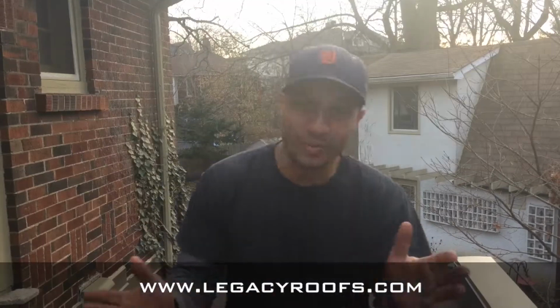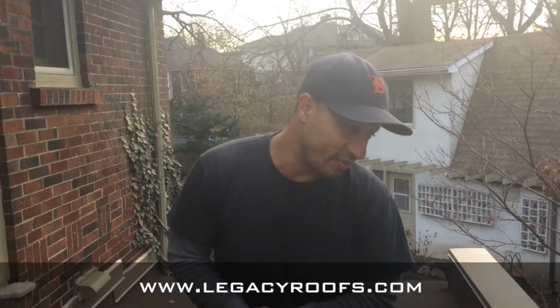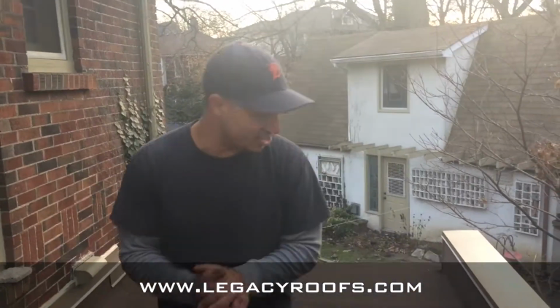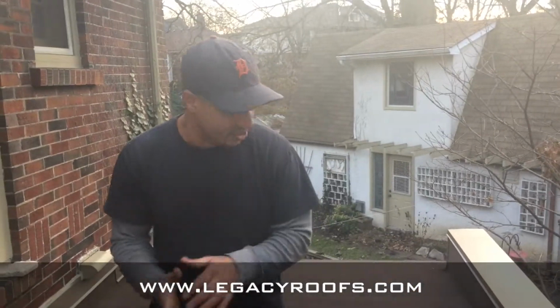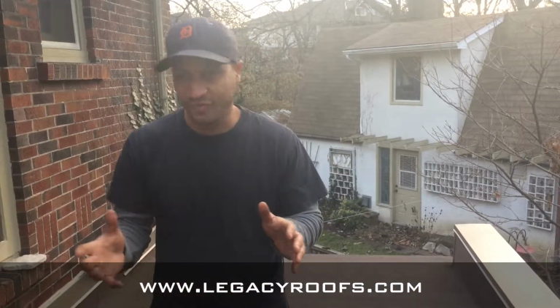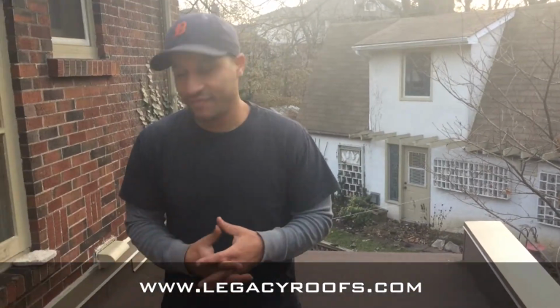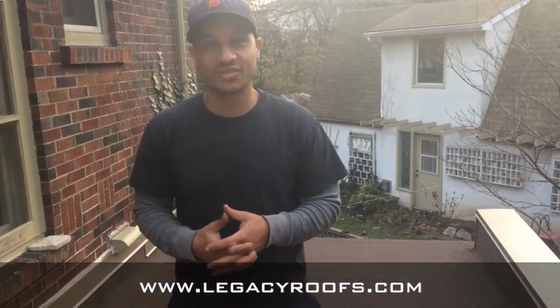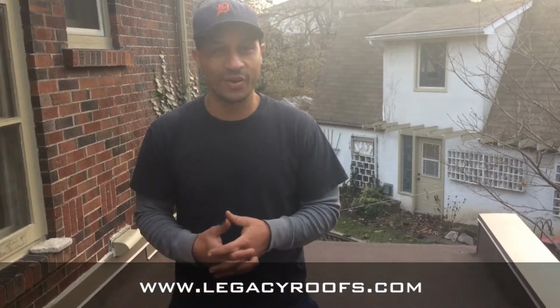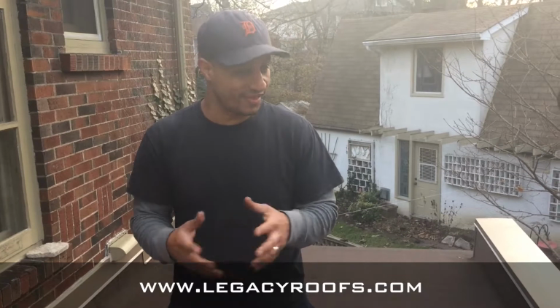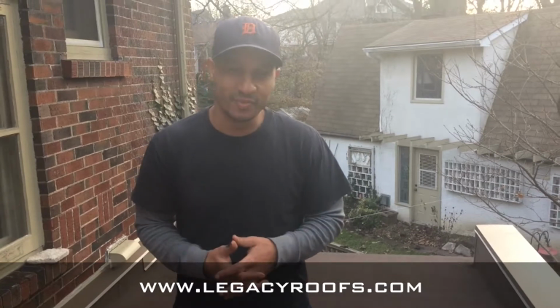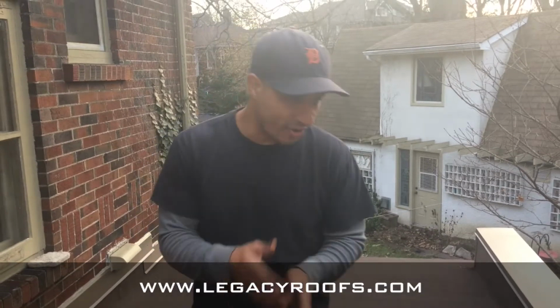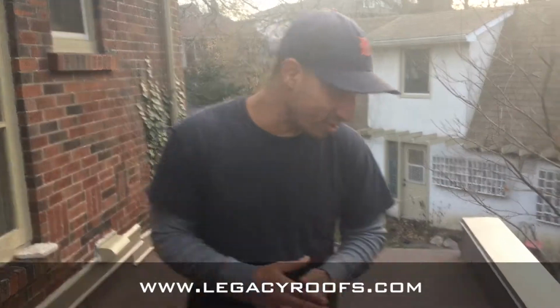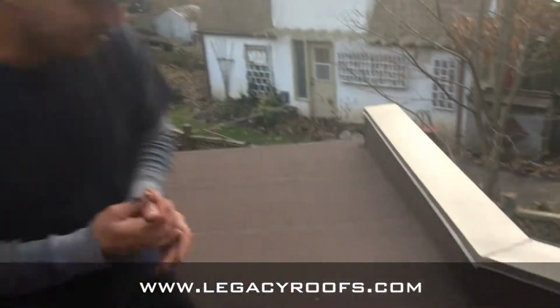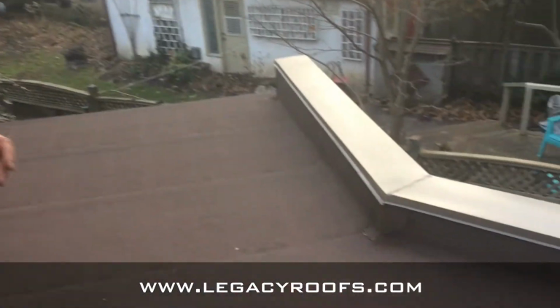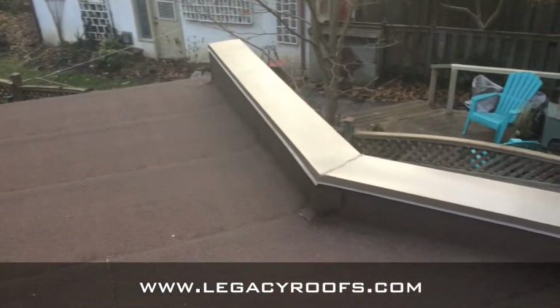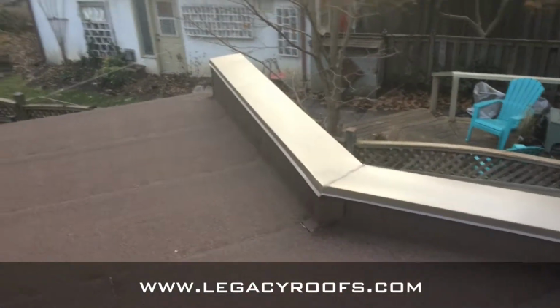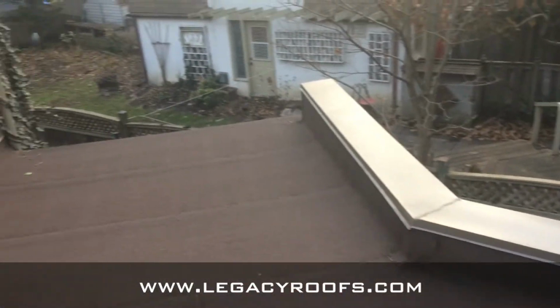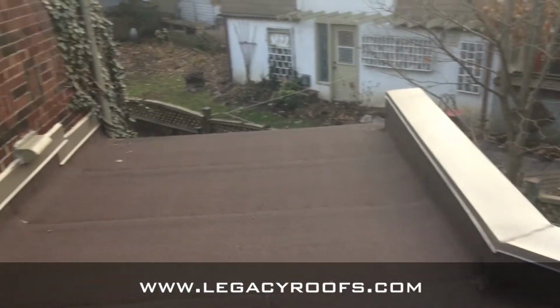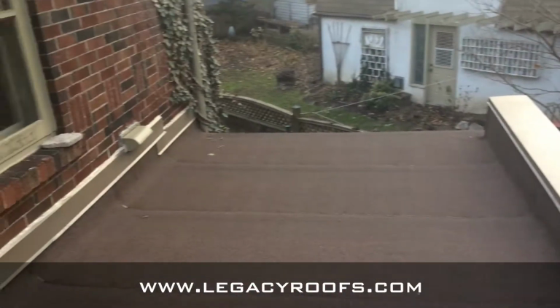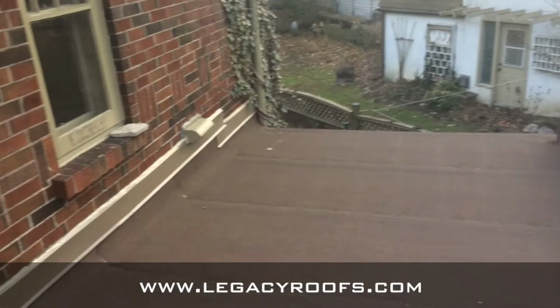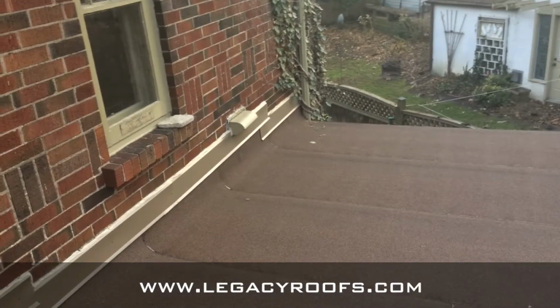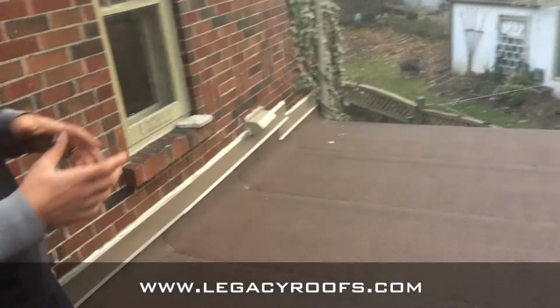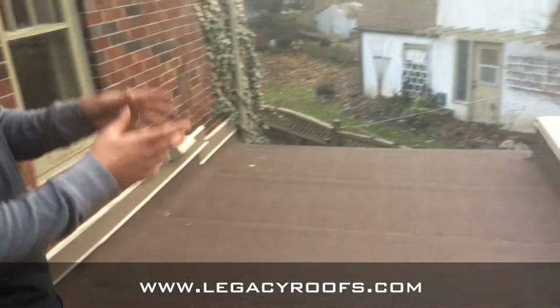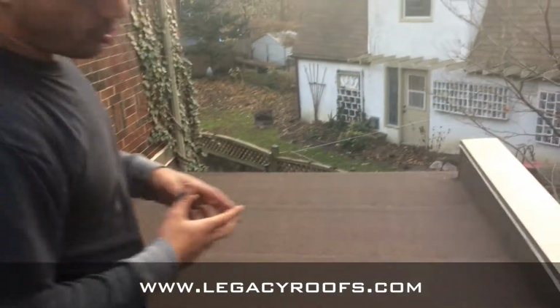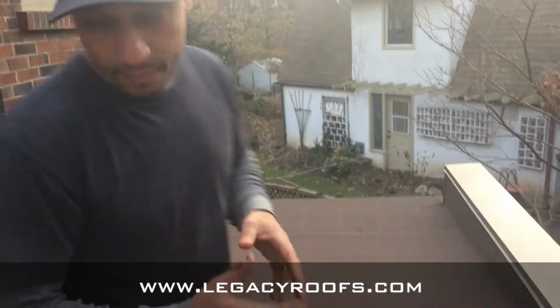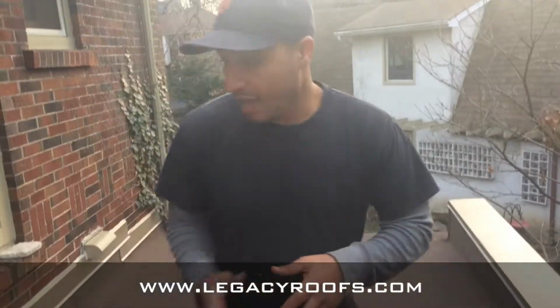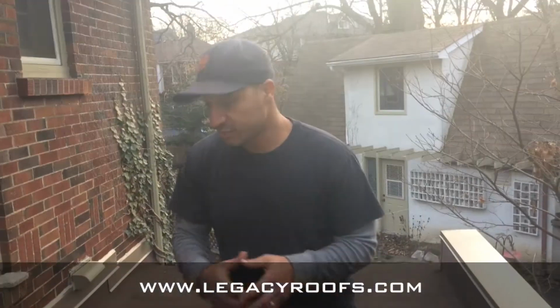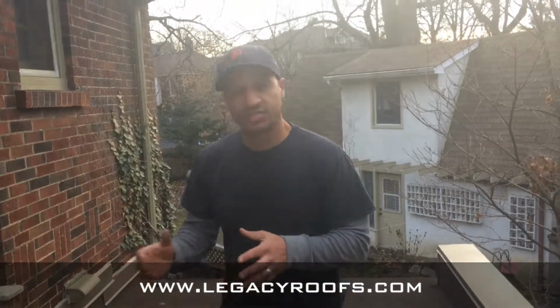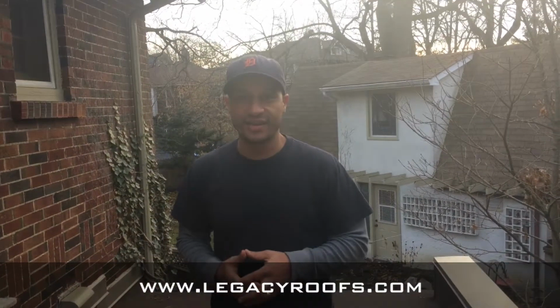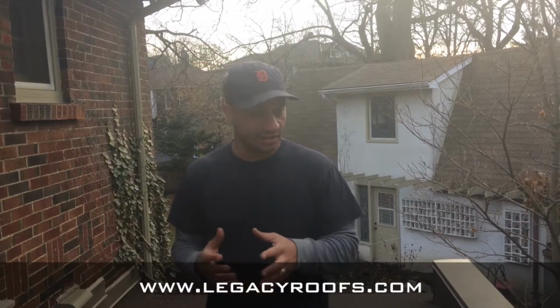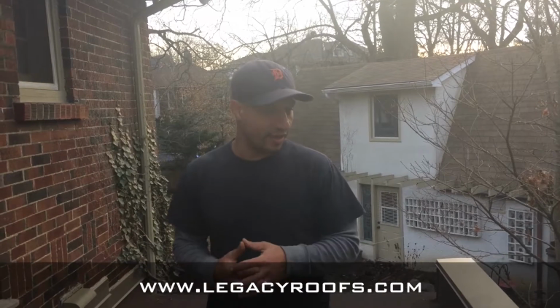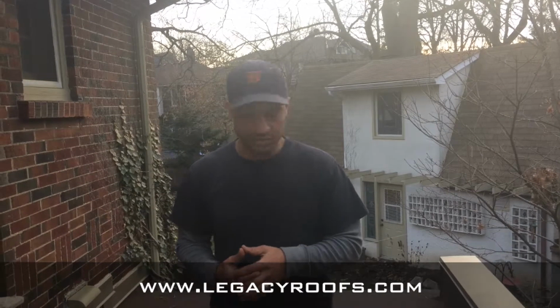Welcome back. We finished the job — it turned out beautiful. I really love the way this job turned out and I think the client is going to be thrilled. Between the metal flashing and building the parapet wall and just the tying details, I really love this job.